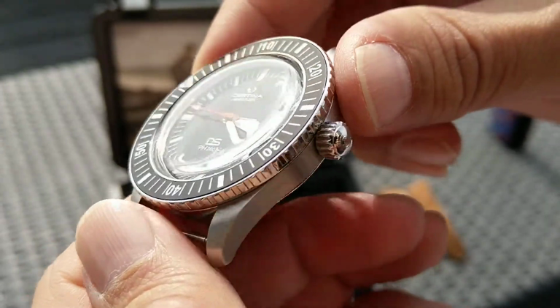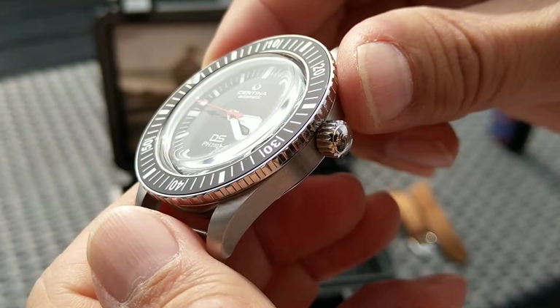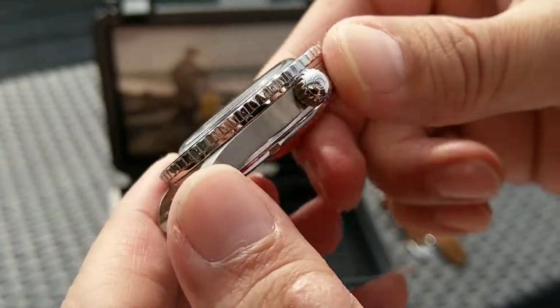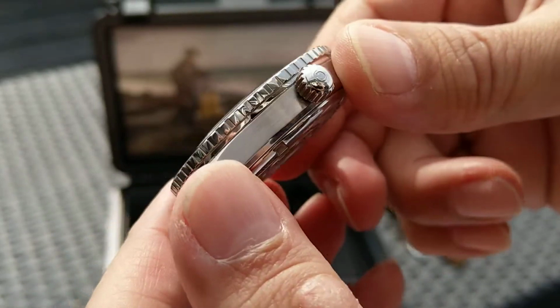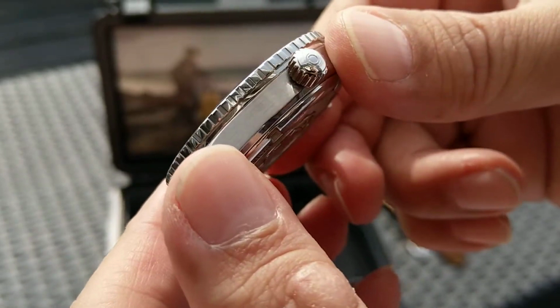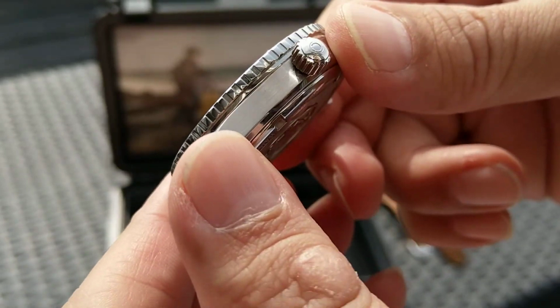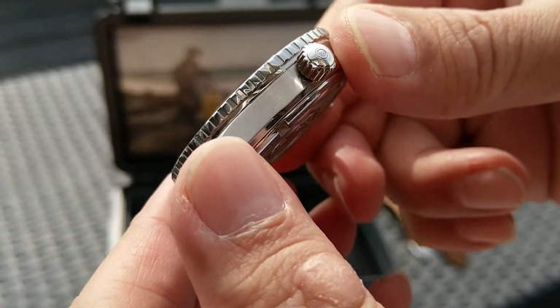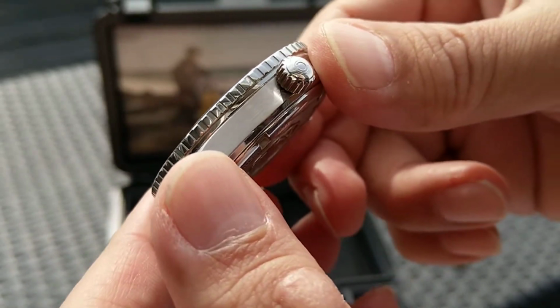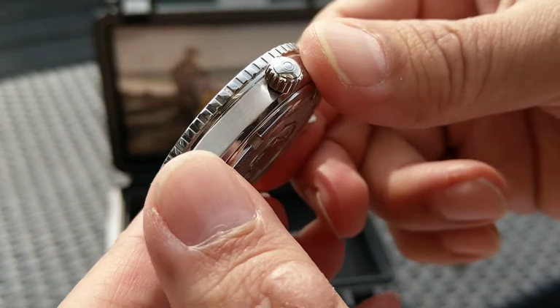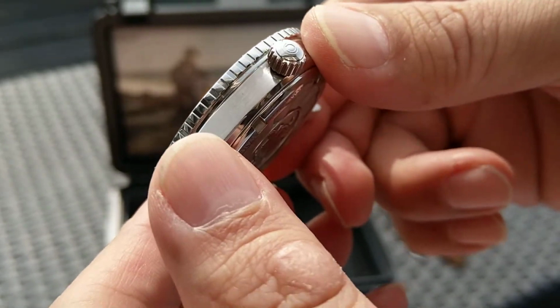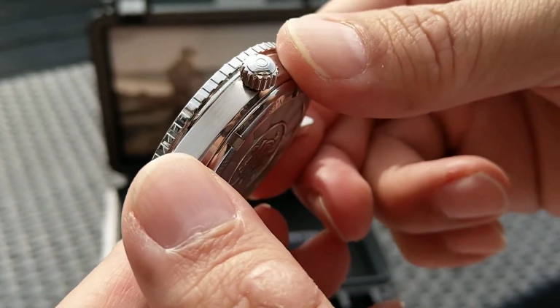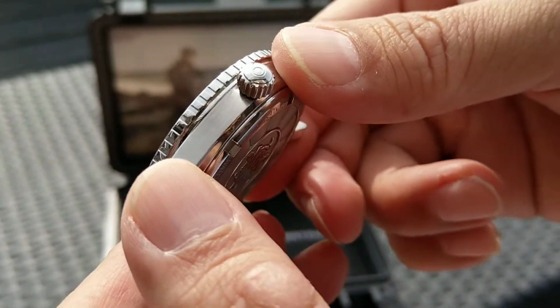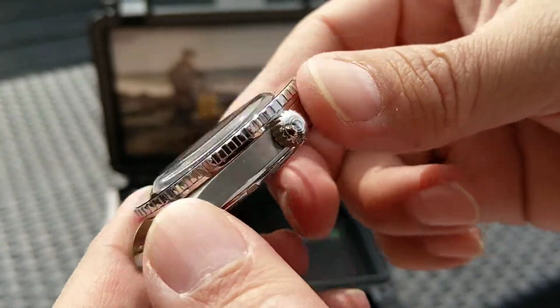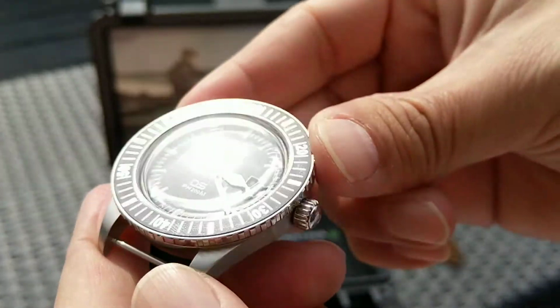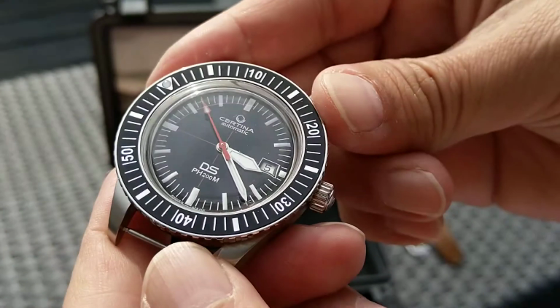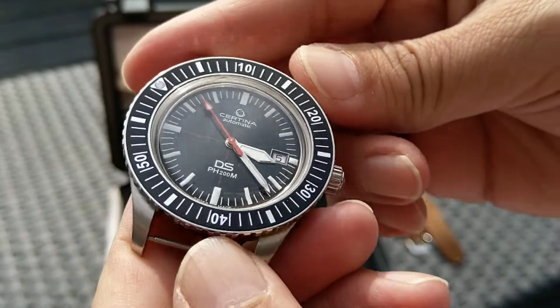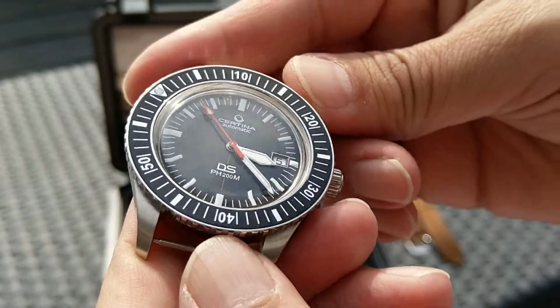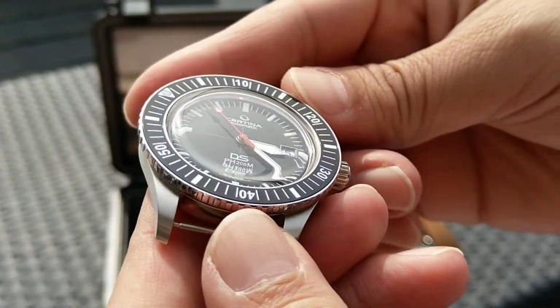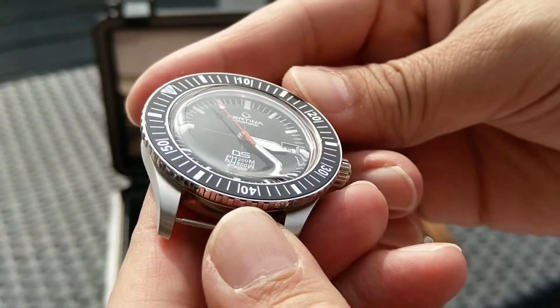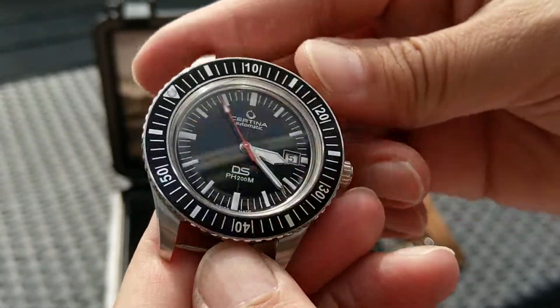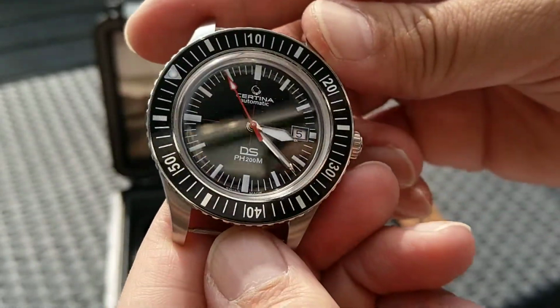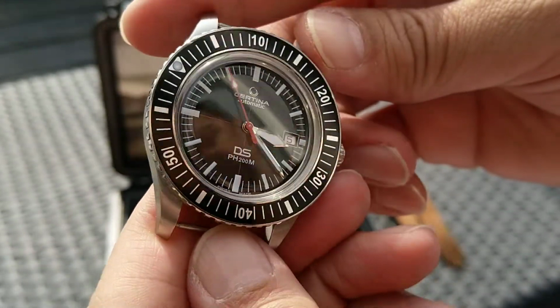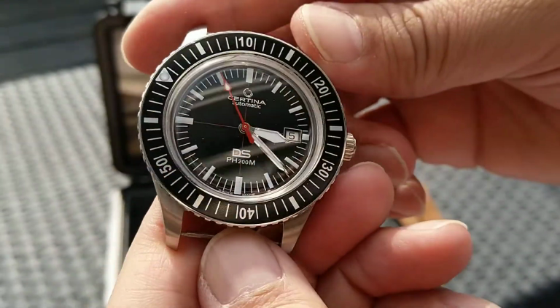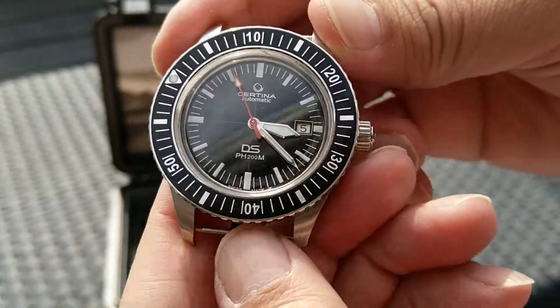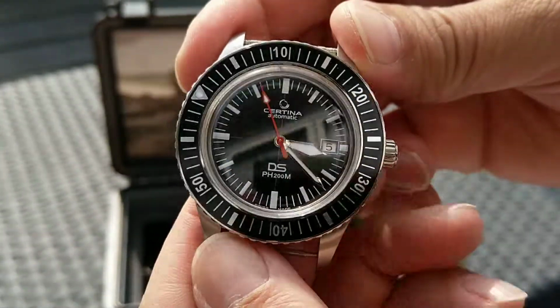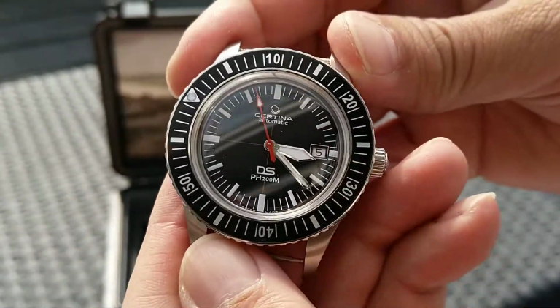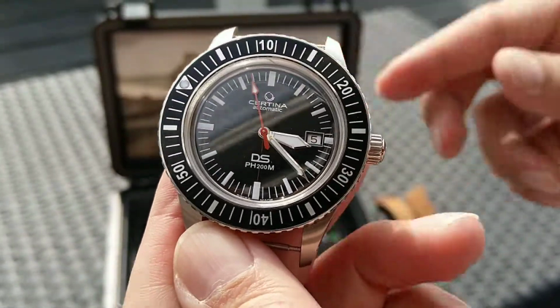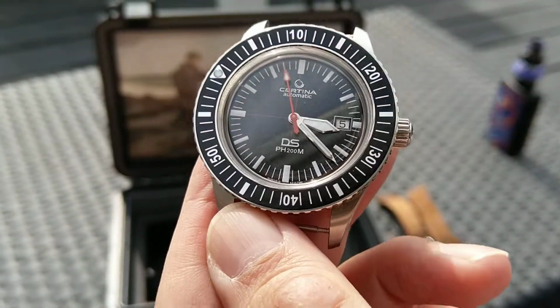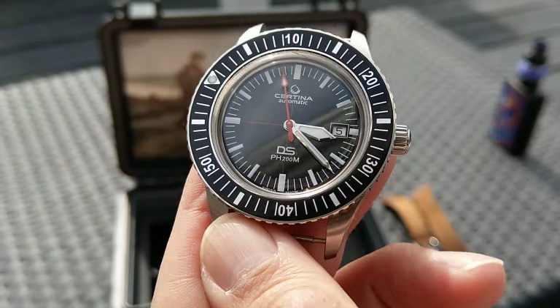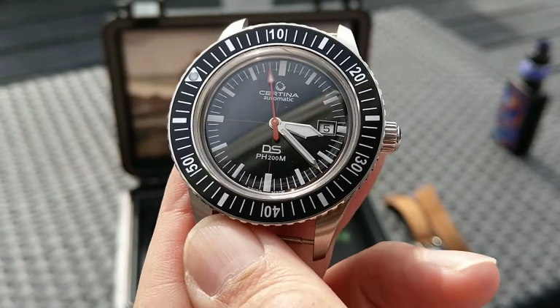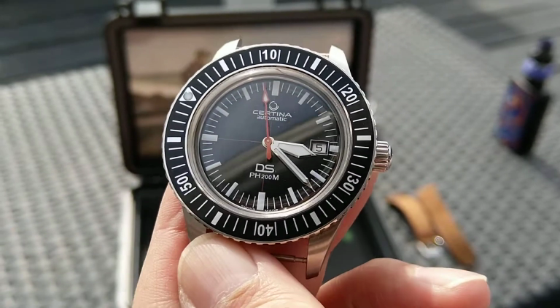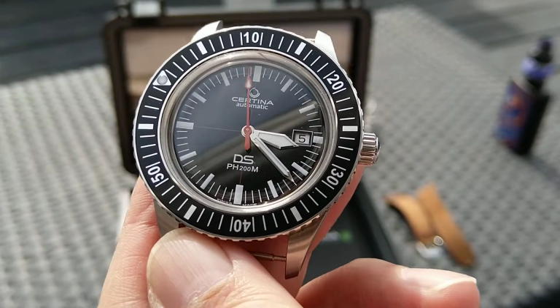The bezel protrudes a bit with the case. But all in all, a great dive watch — 200 meters.